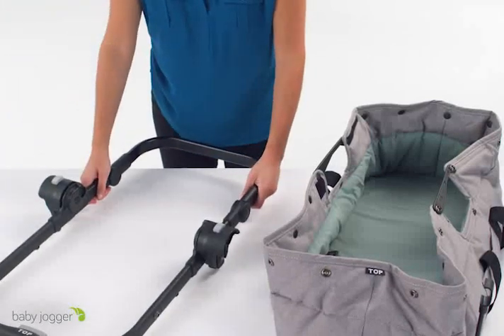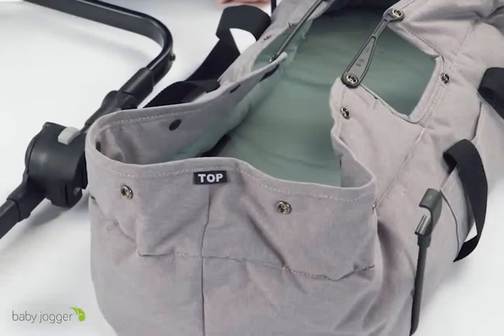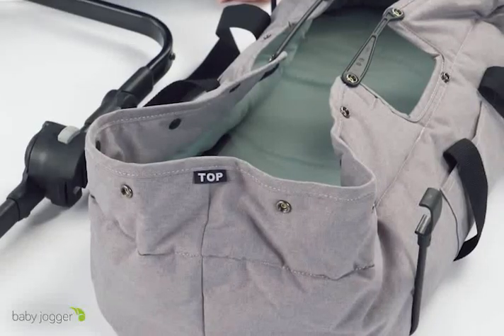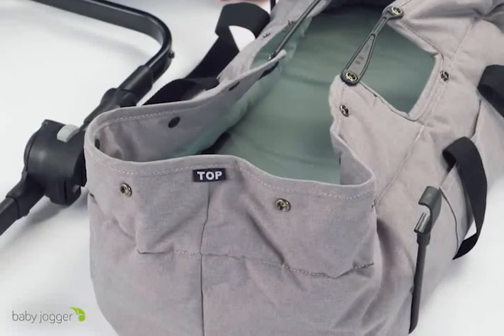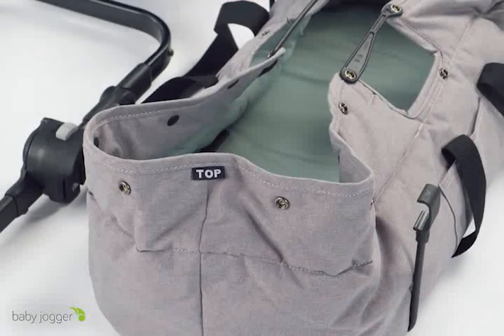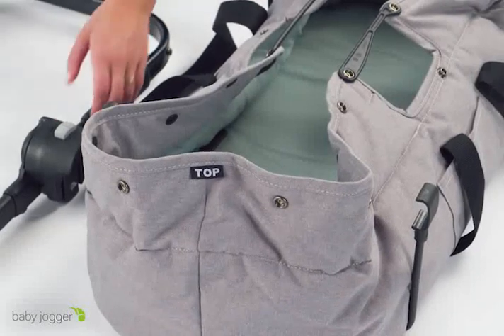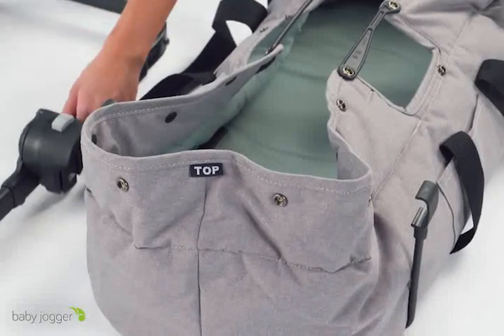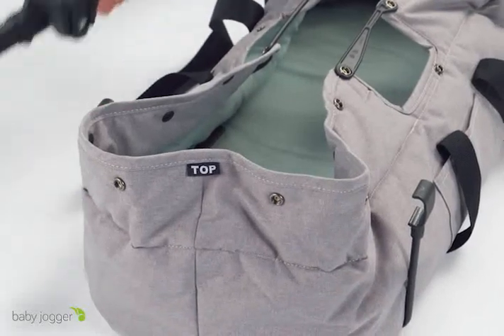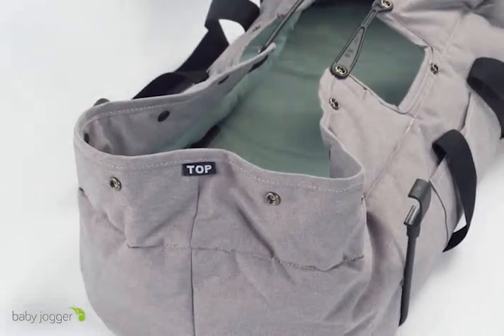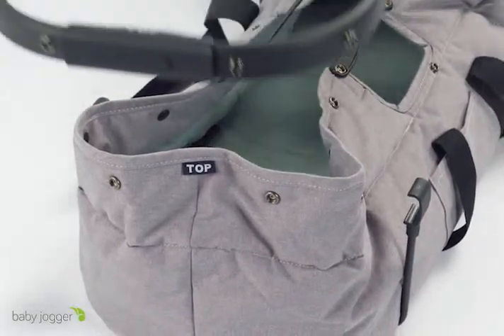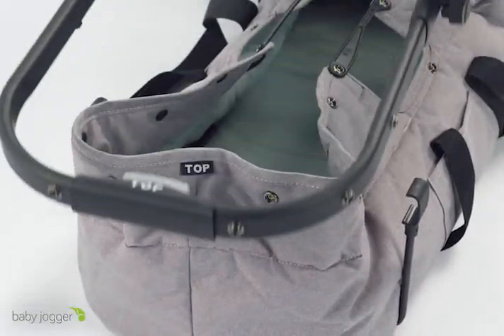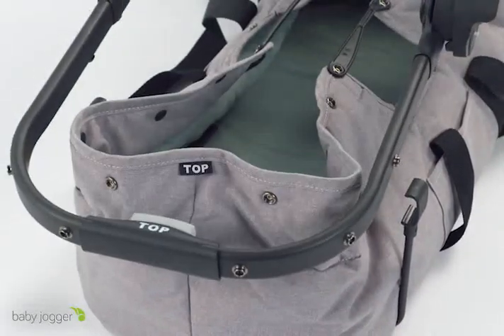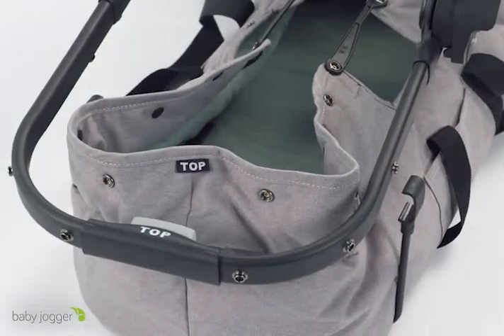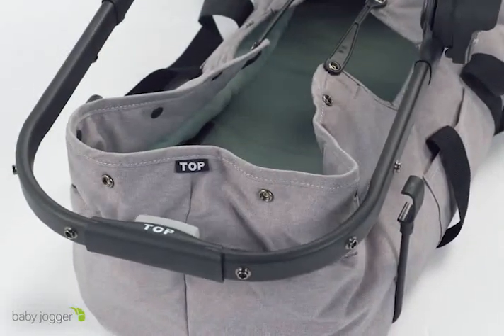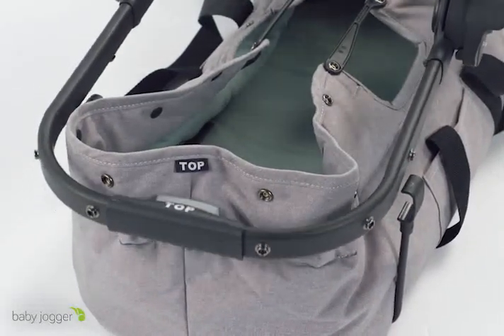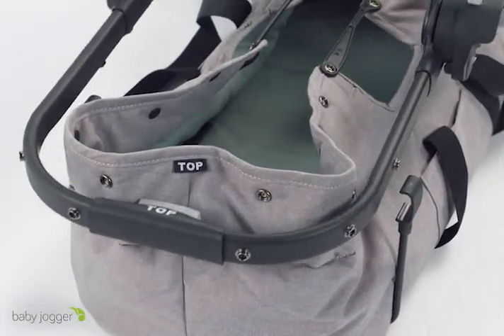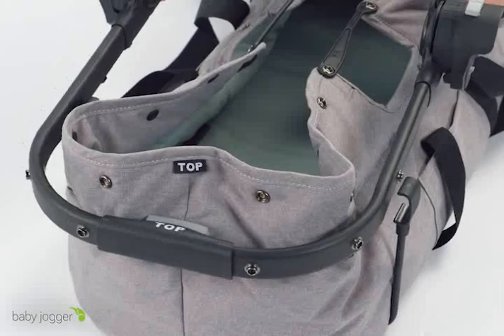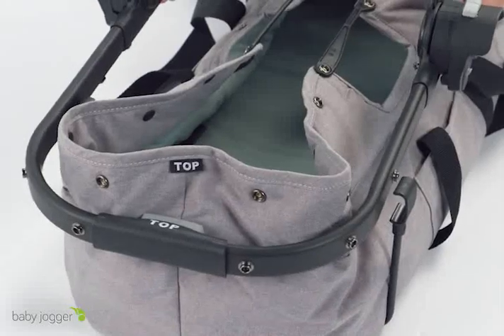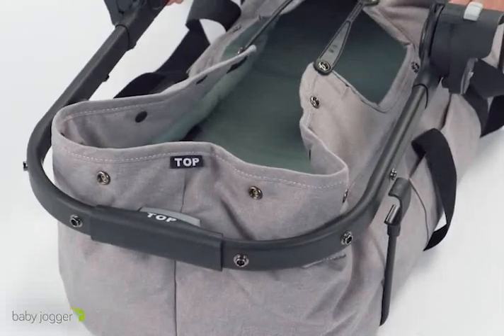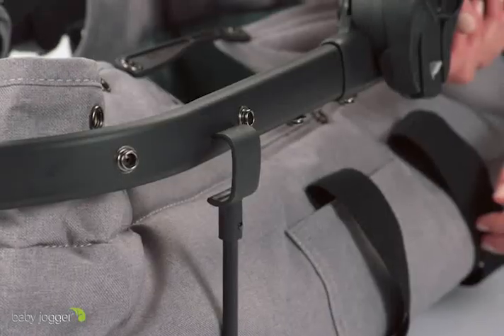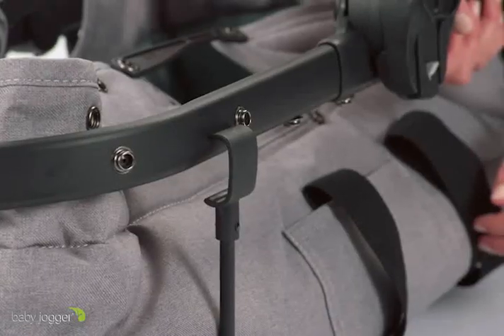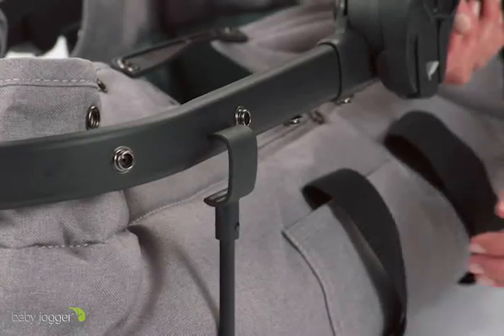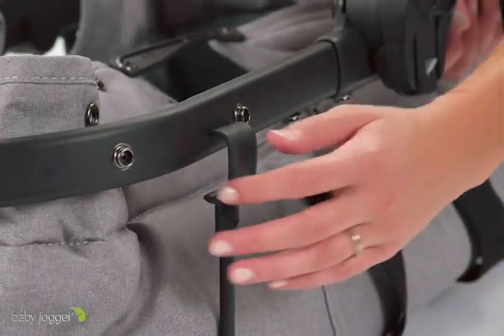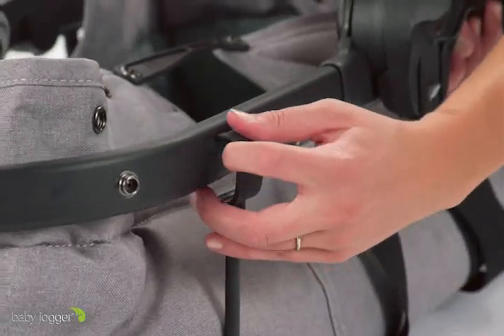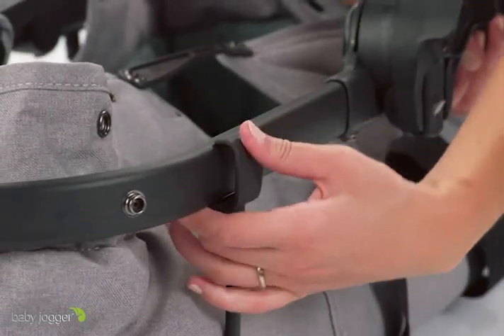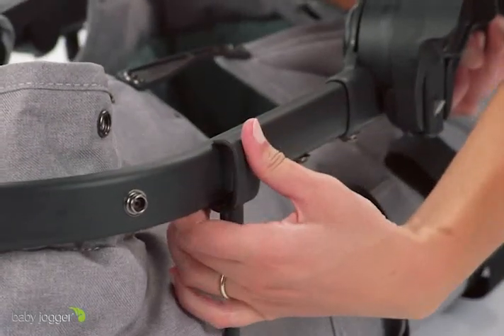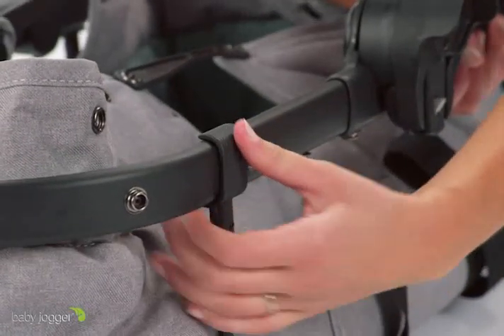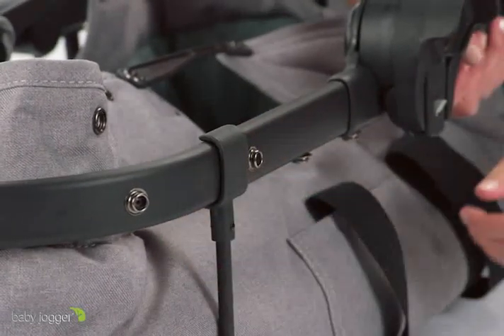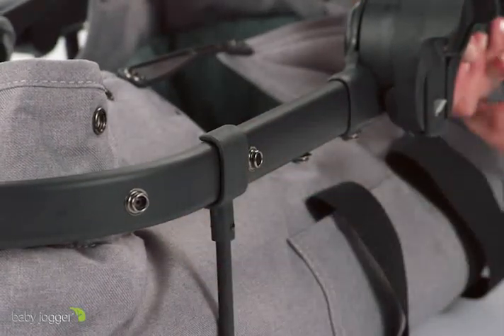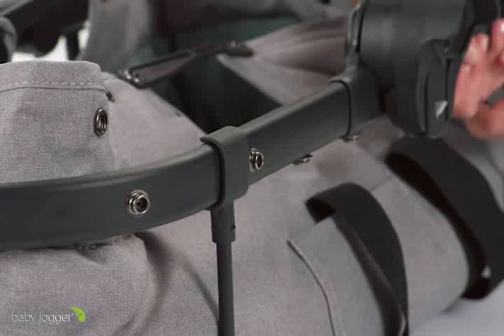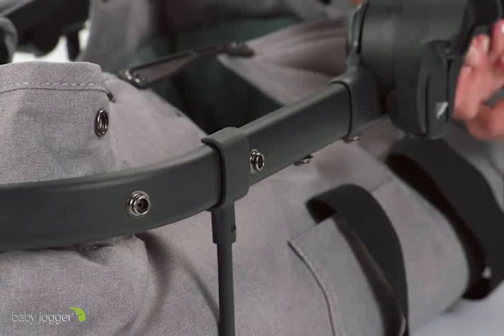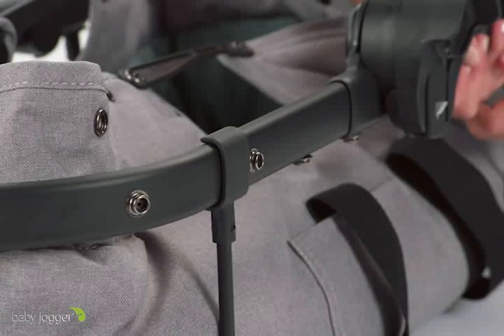Now match the top of the soft goods to the top of the frame so that the pram fabrics and frame are properly aligned. Lift the U-shaped support bars attached to the pram fabrics and snap them onto the frame.